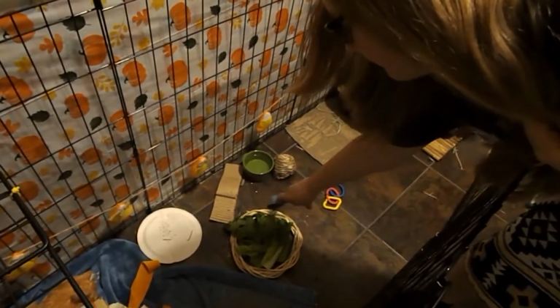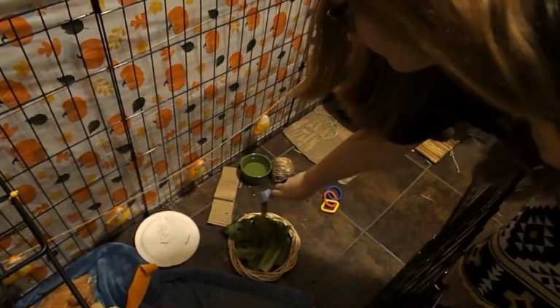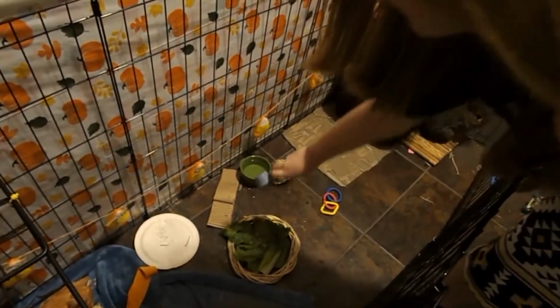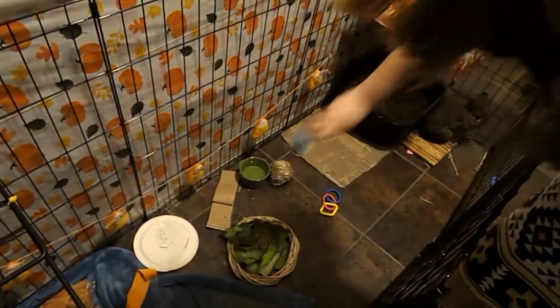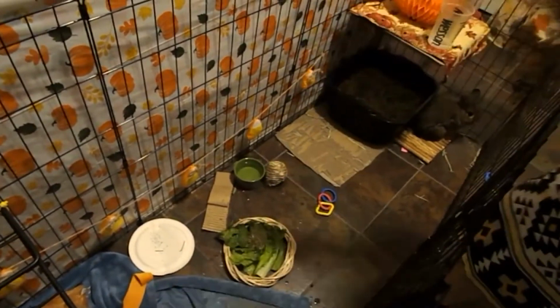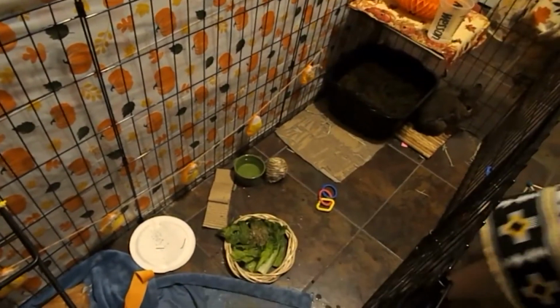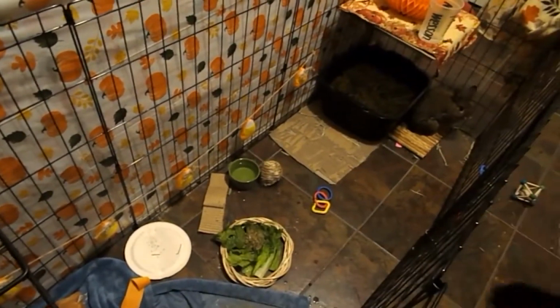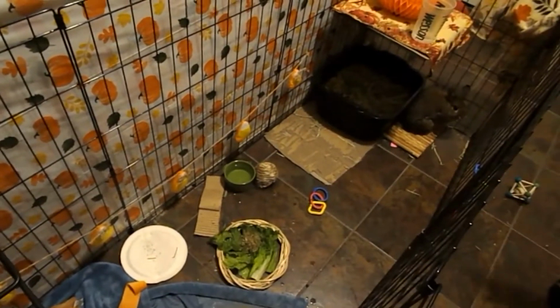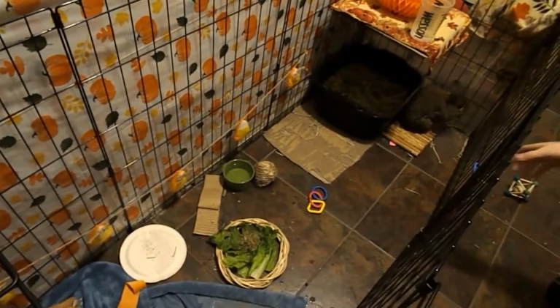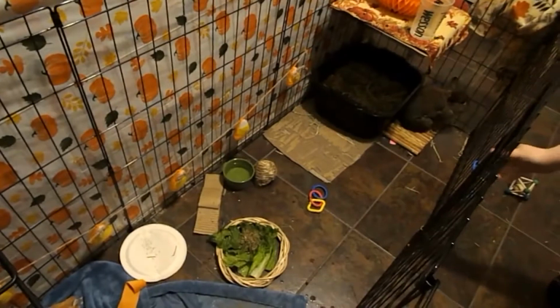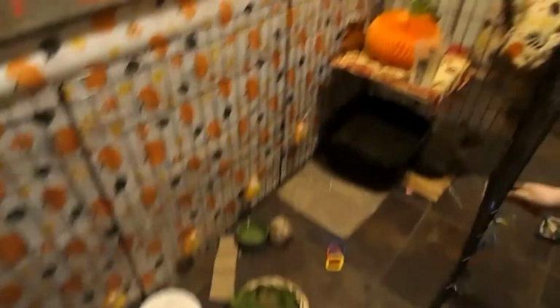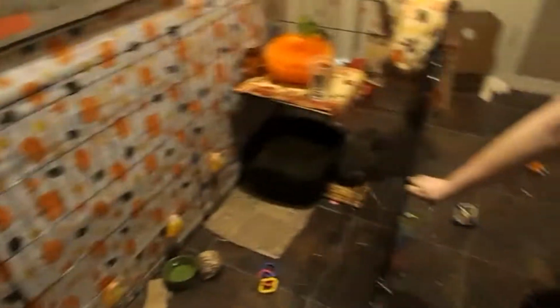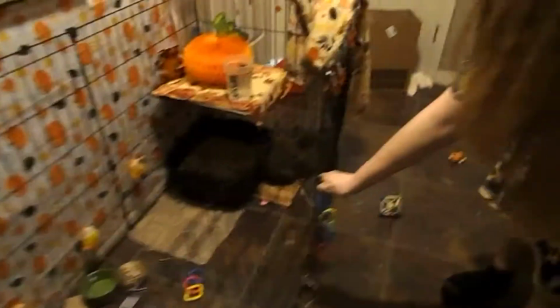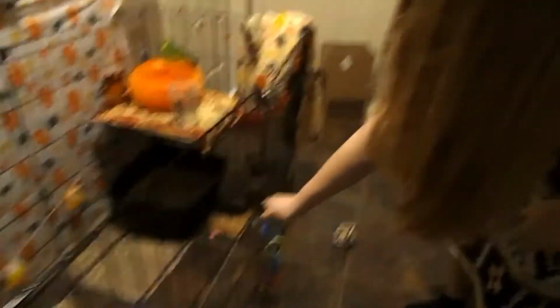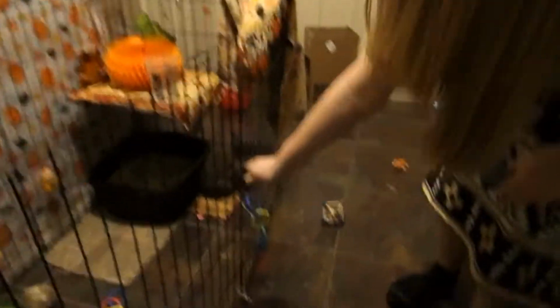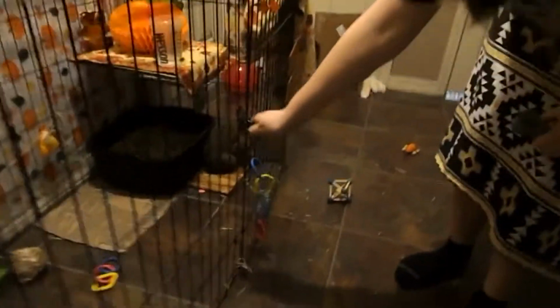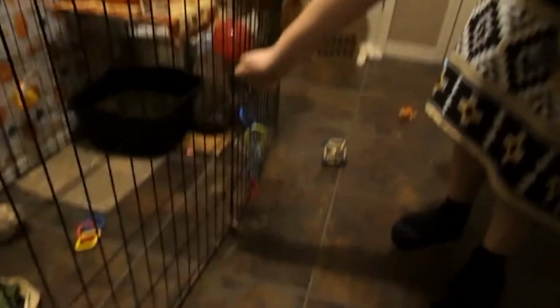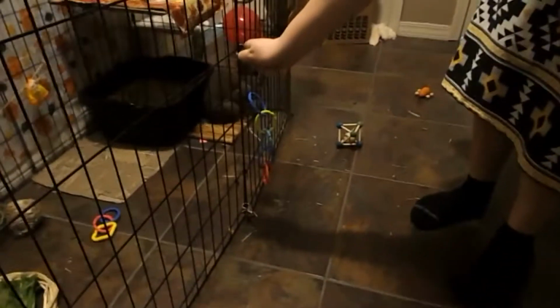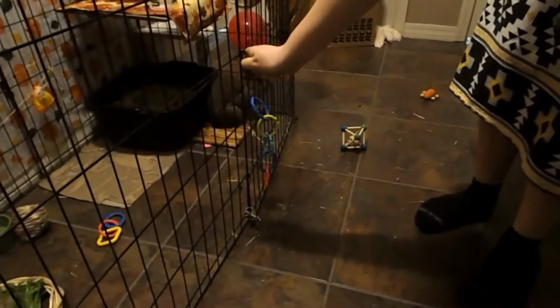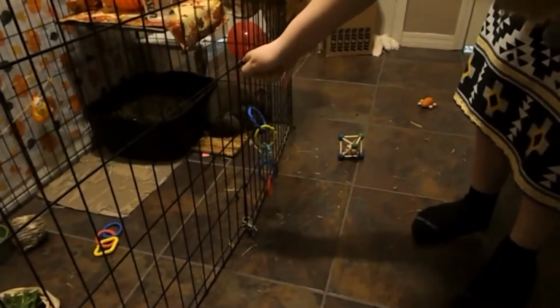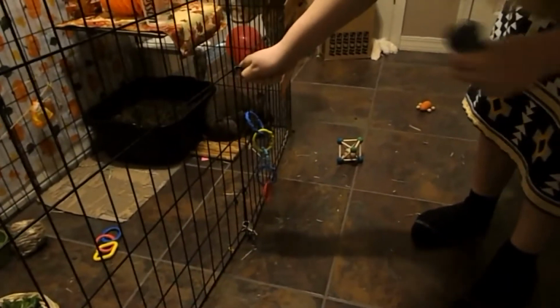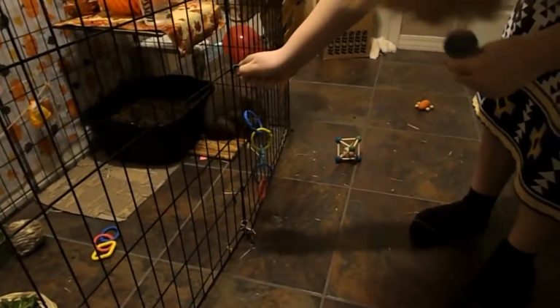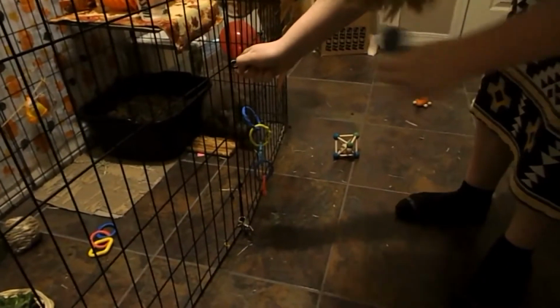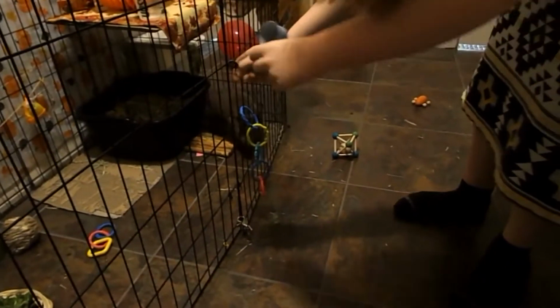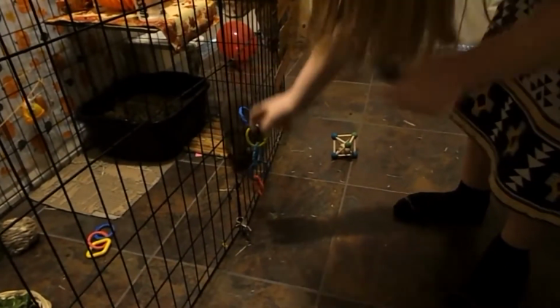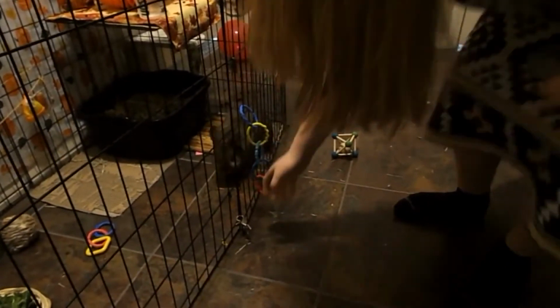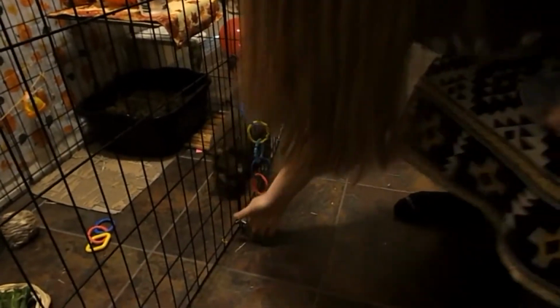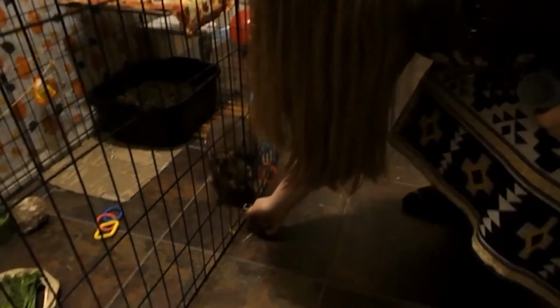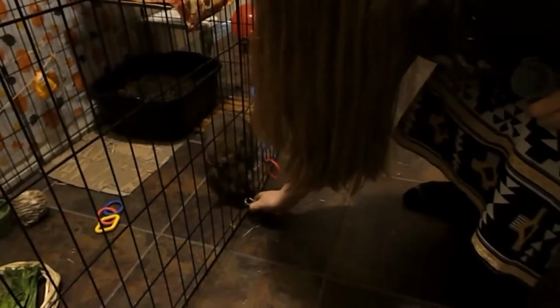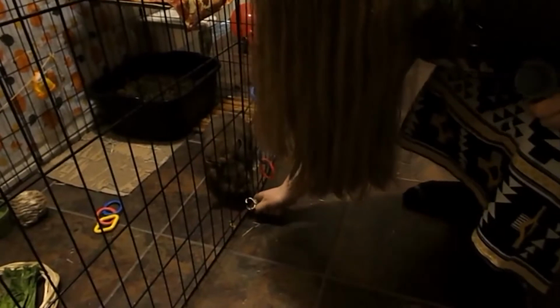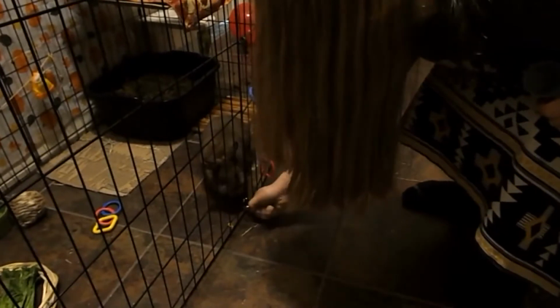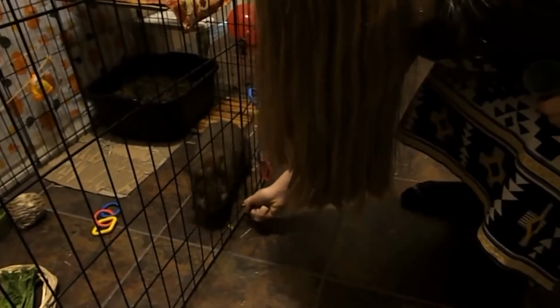Now I'm going to be letting Theo out. He's always so excited to come out, because of course he had to sit there and watch Thumper play for two hours. And that is my morning routine!